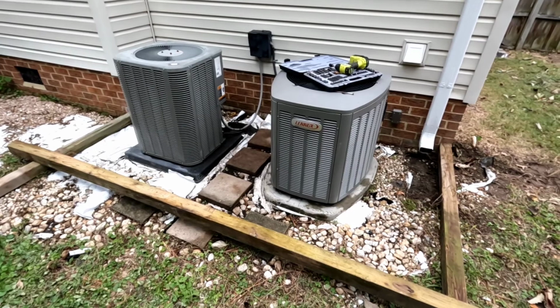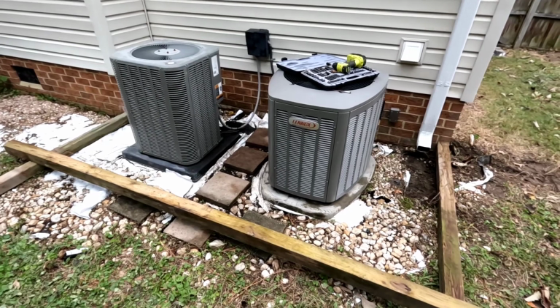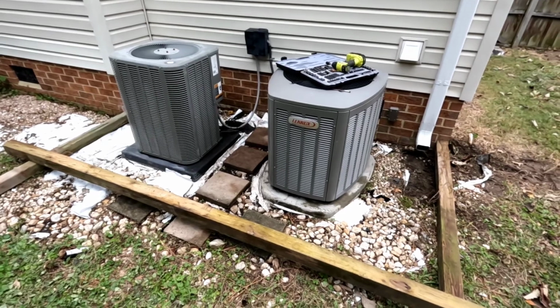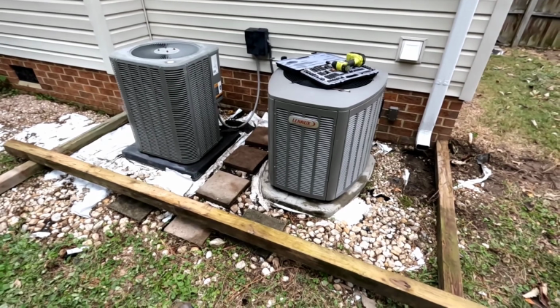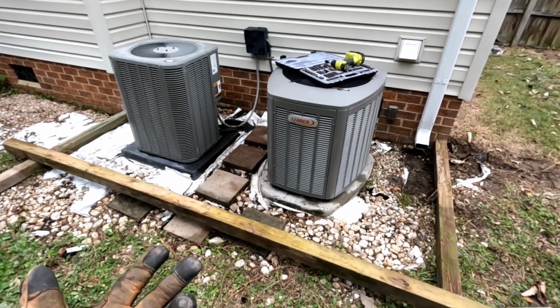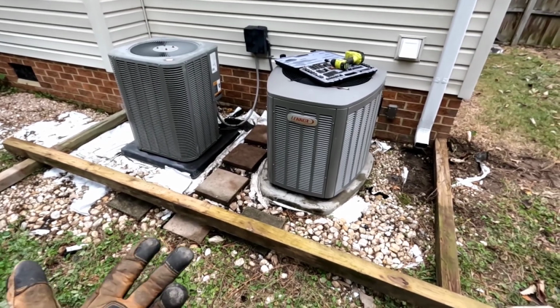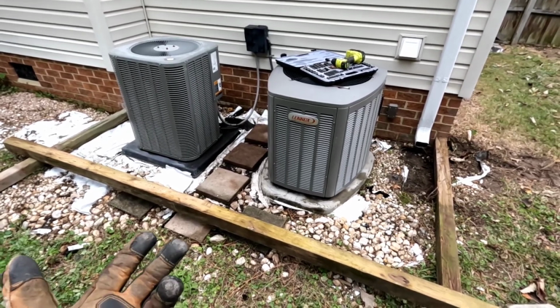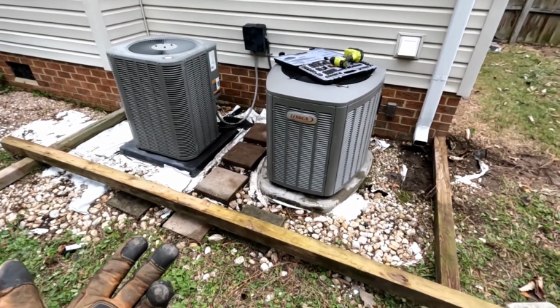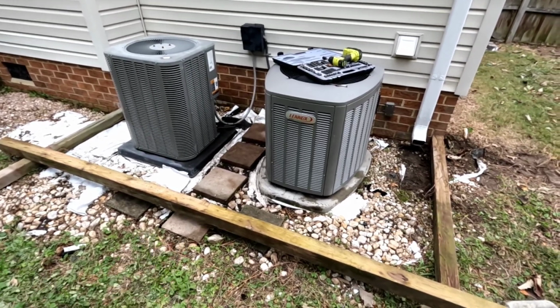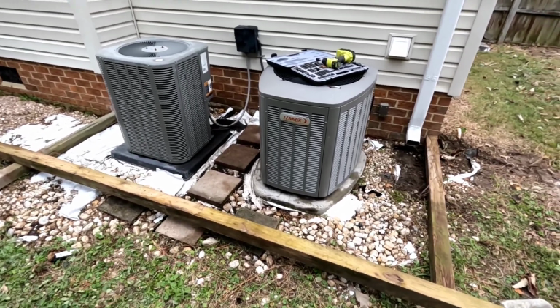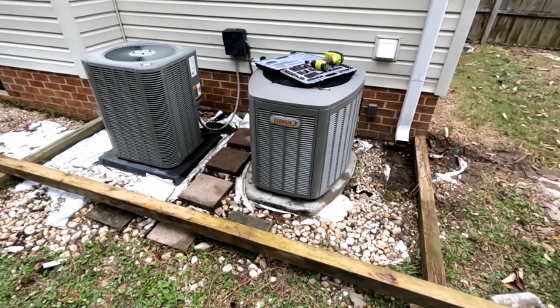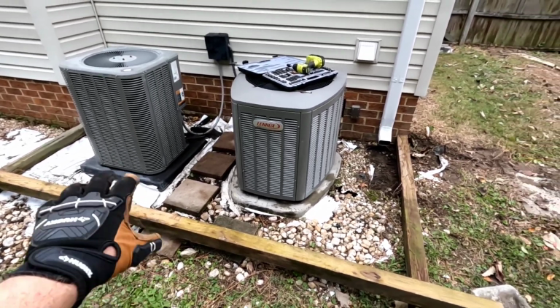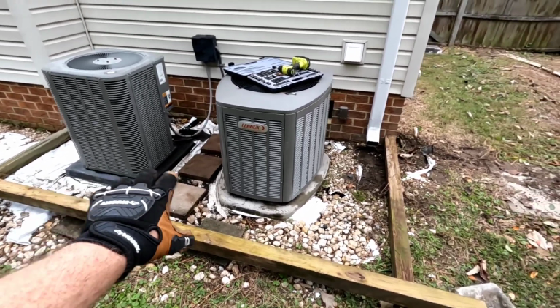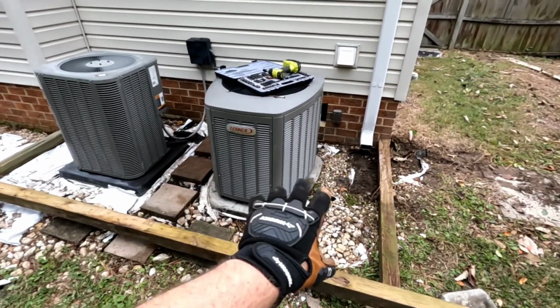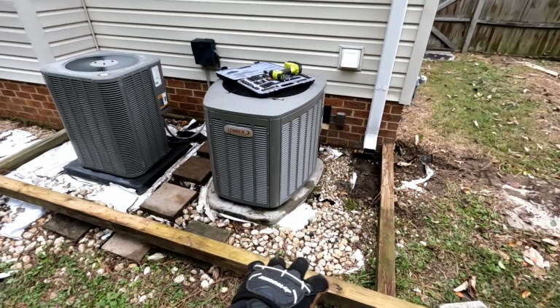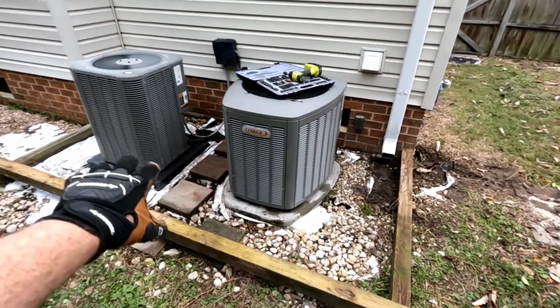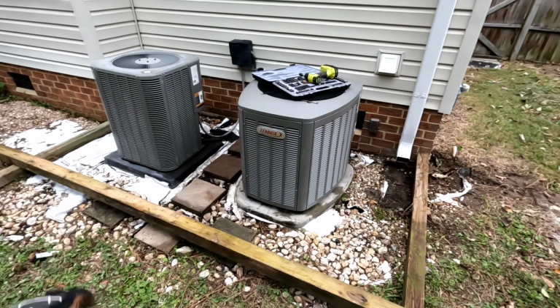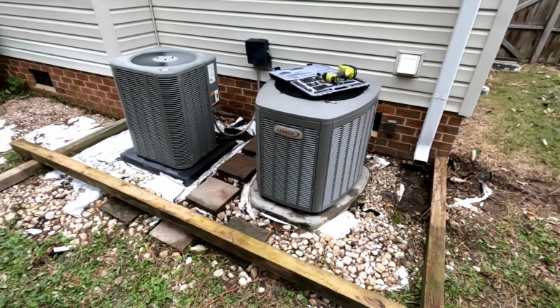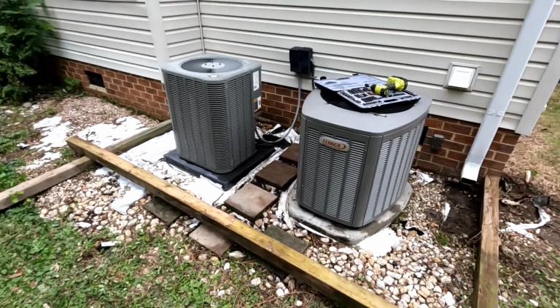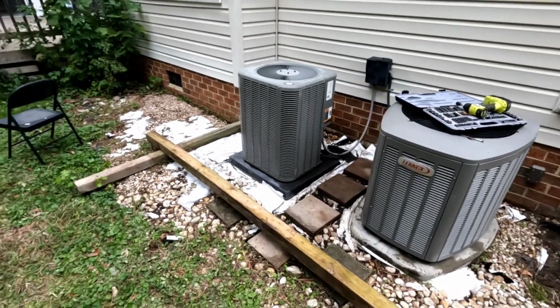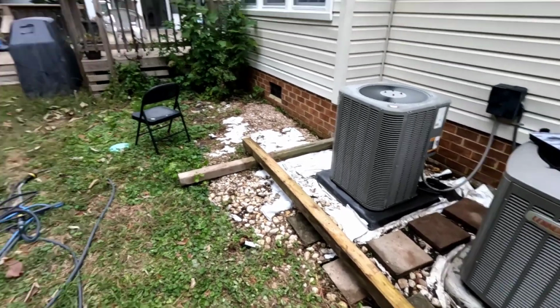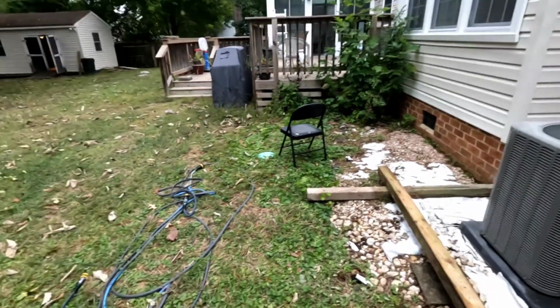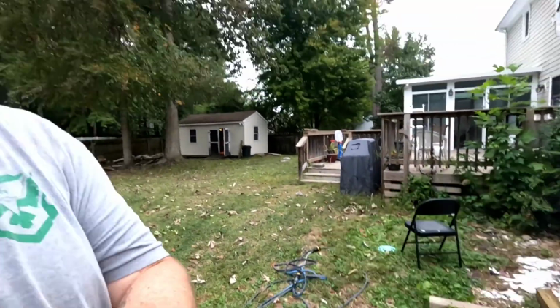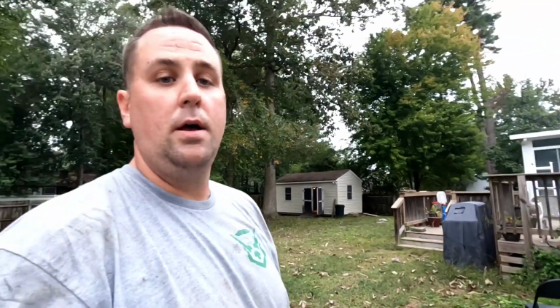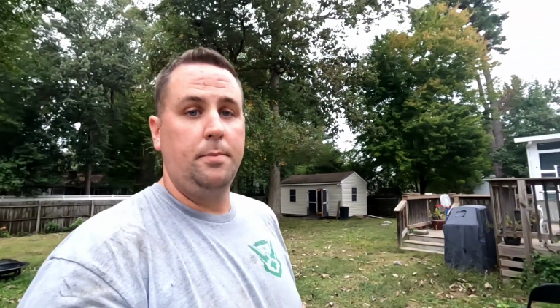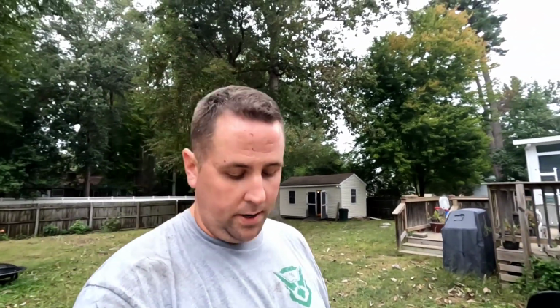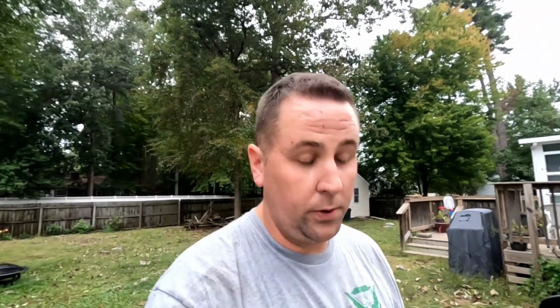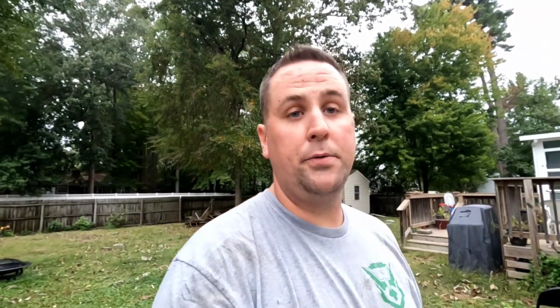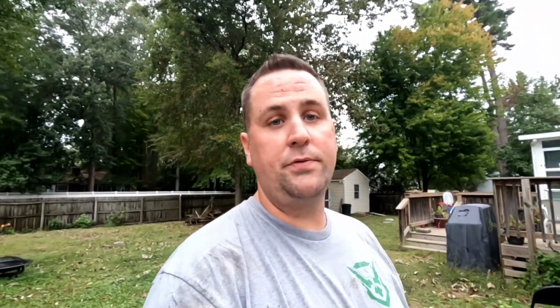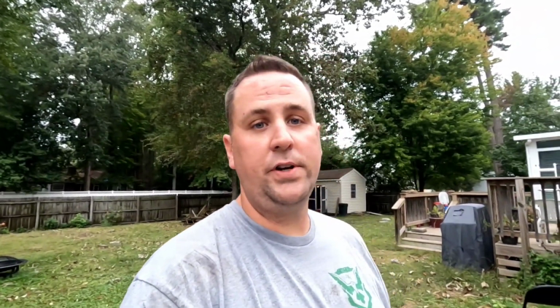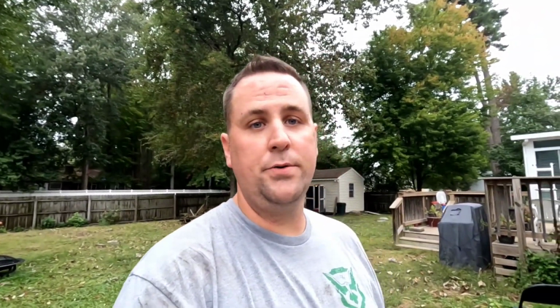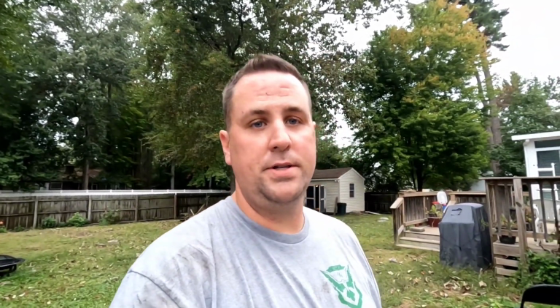Maybe stain it — it should look pretty good after I pressure wash it. Then we're gonna get rock and fill this area all back in so it's nice and landscaped.